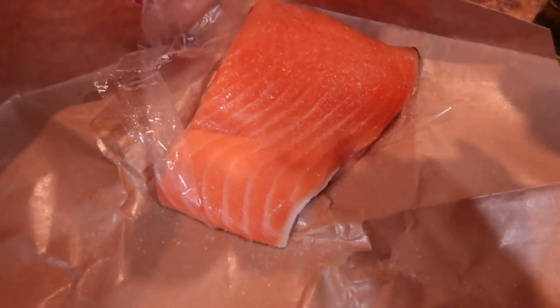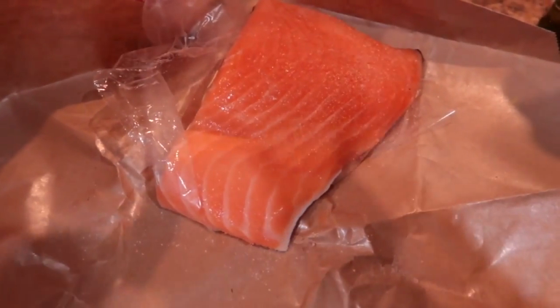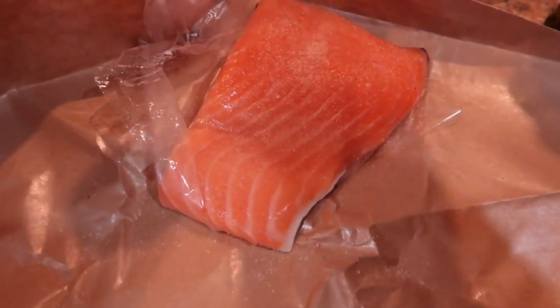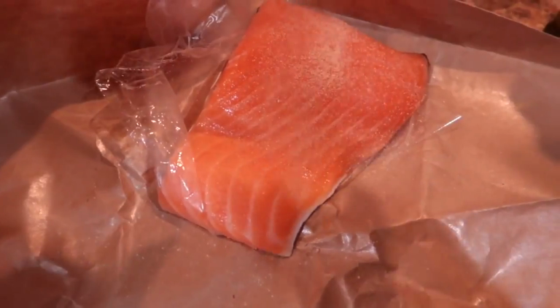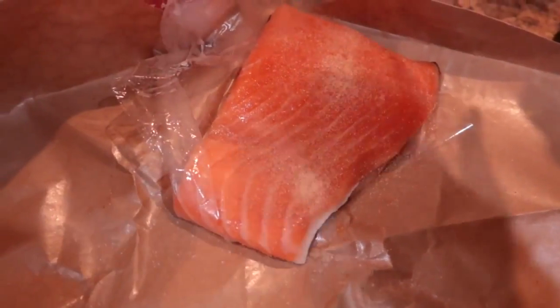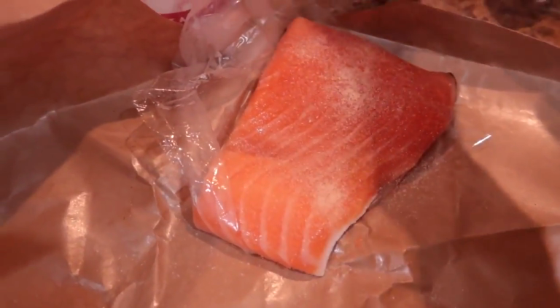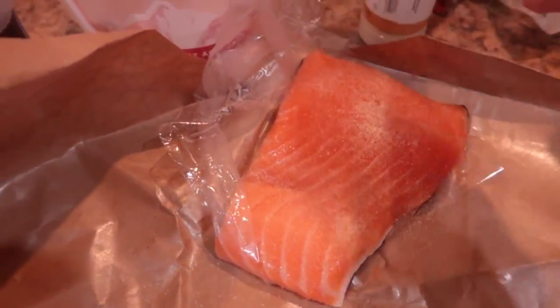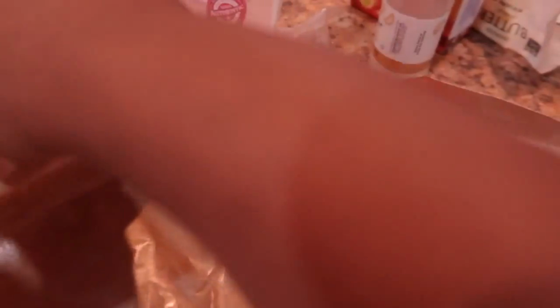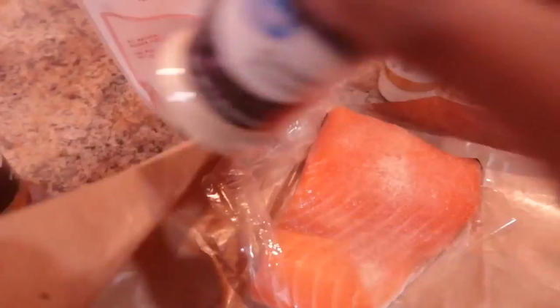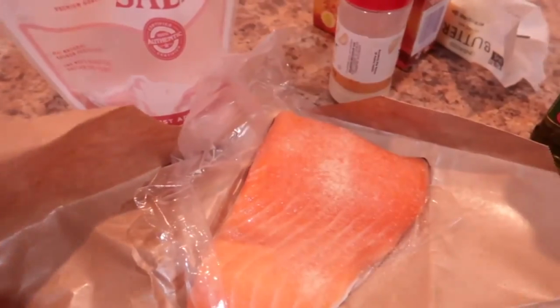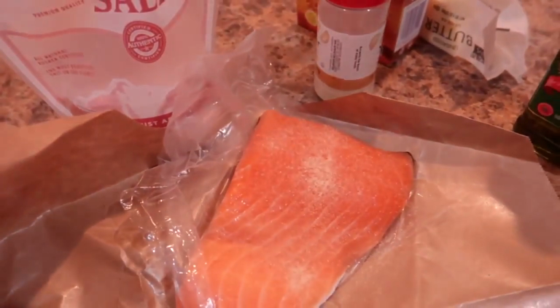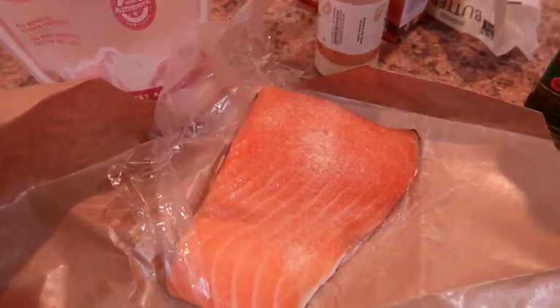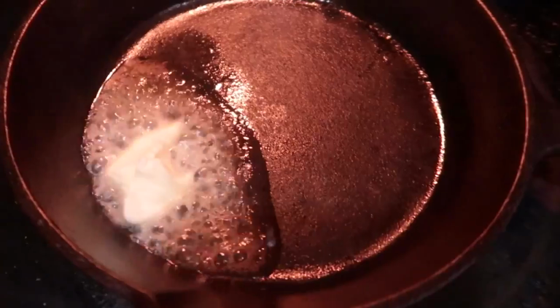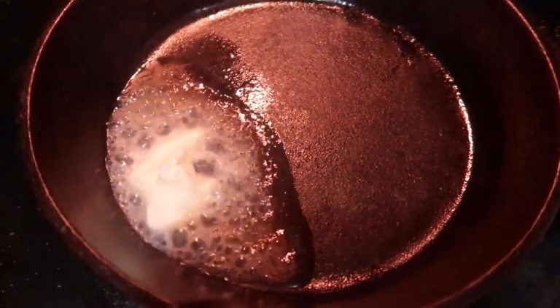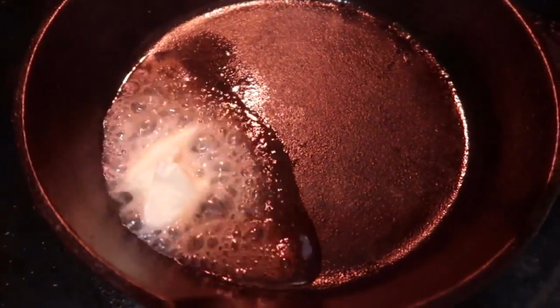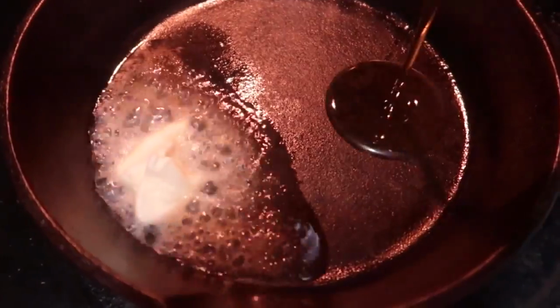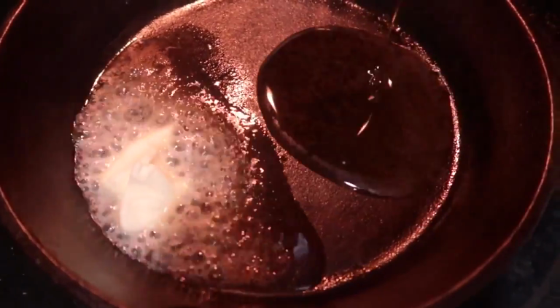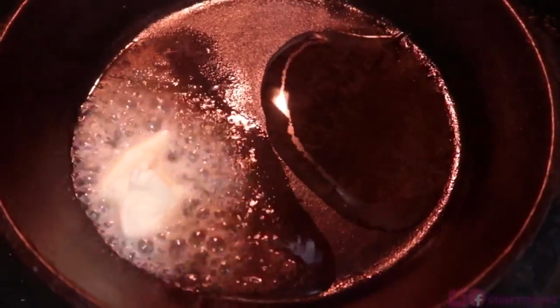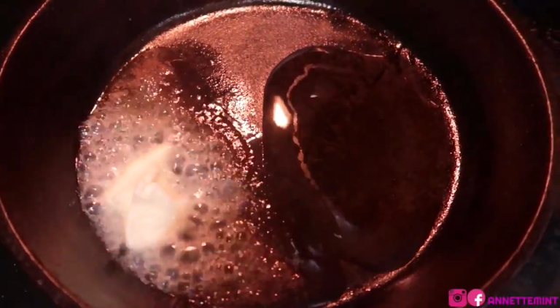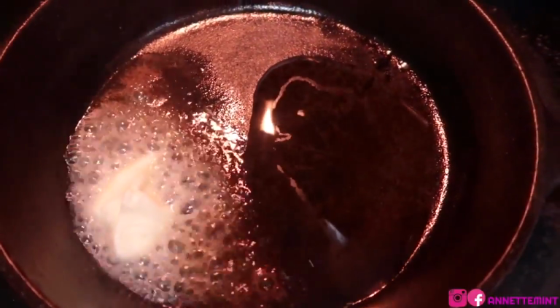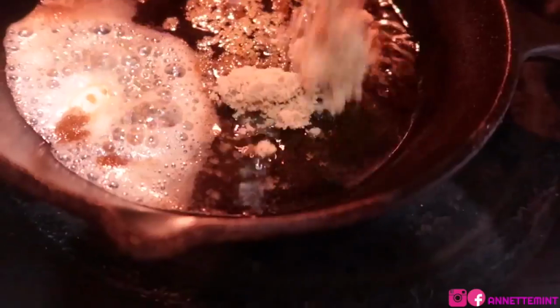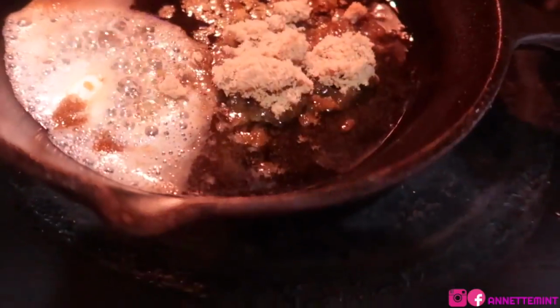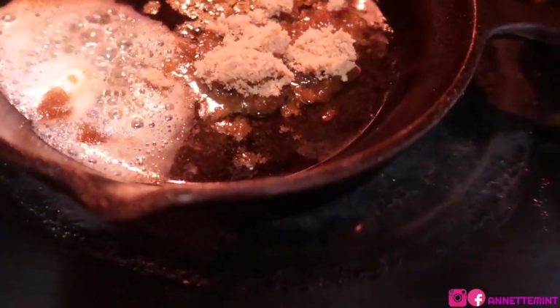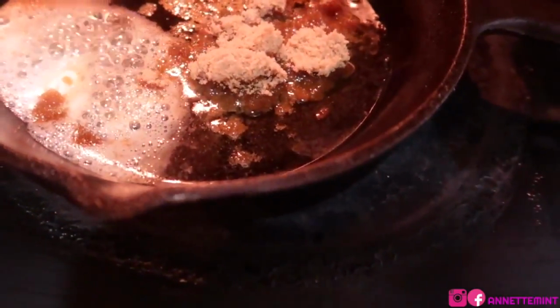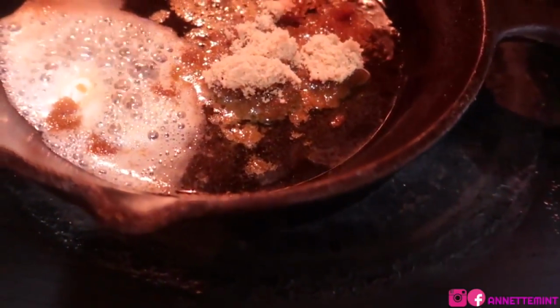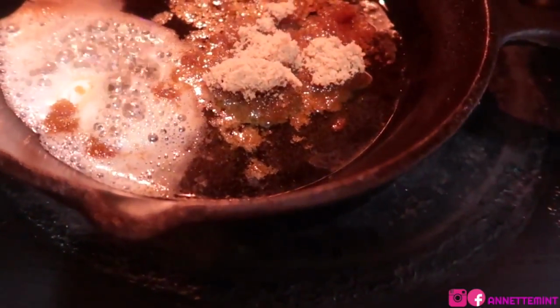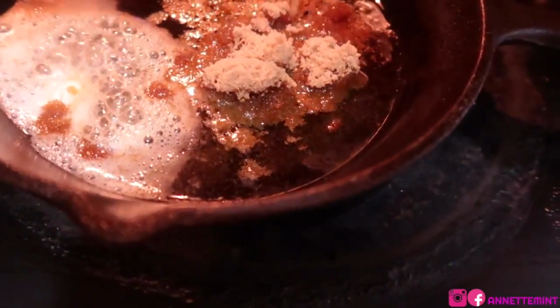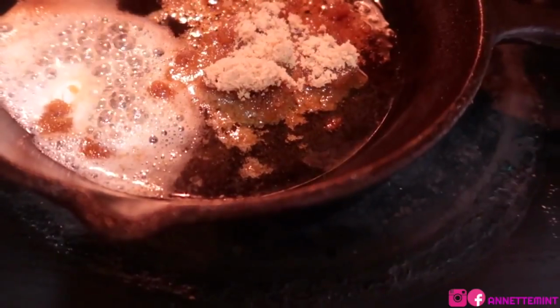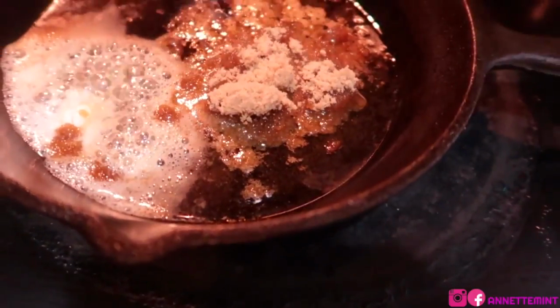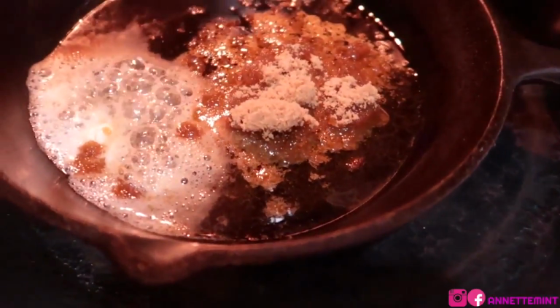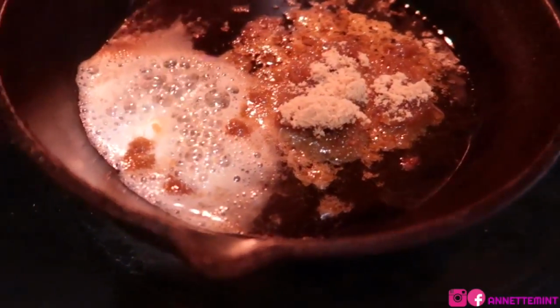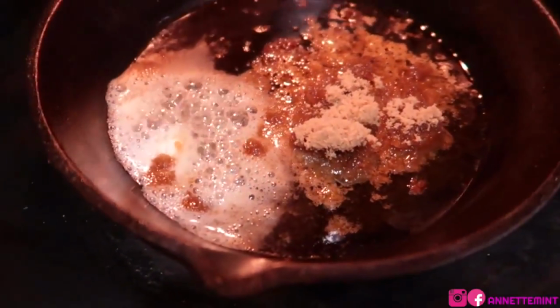I'm gonna go ahead and season up my salmon. You can use whatever seasoning that you like. I have a cast-iron skillet where I'm gonna drop in the butter and oil — this is gonna give it a unique flavor and also add to the crispiness. I'm gonna add between three to four tablespoons of brown sugar.